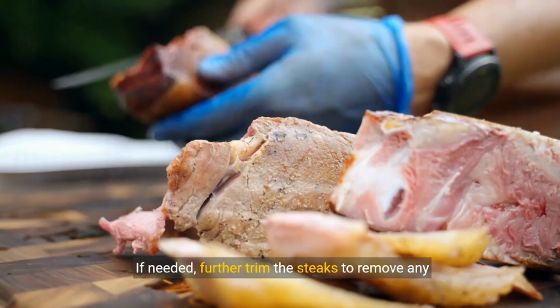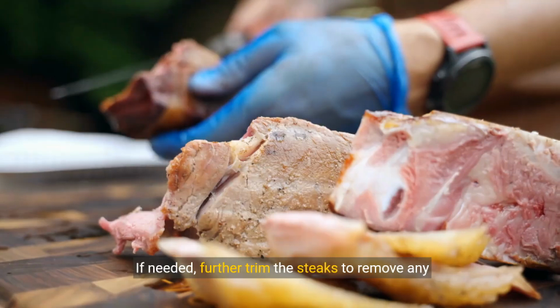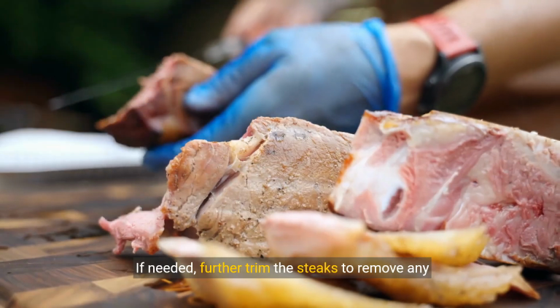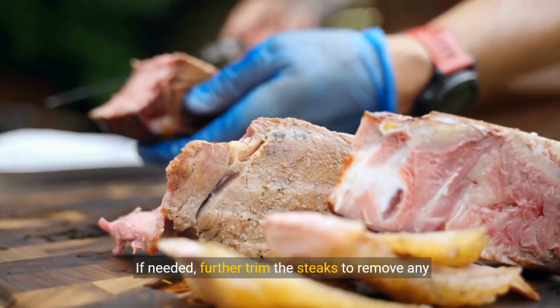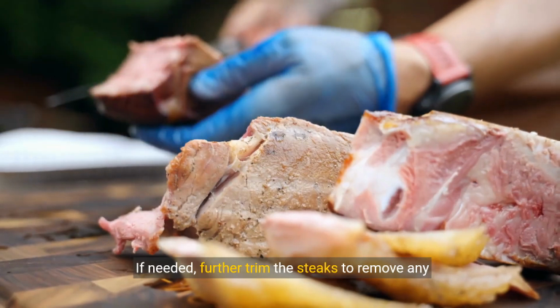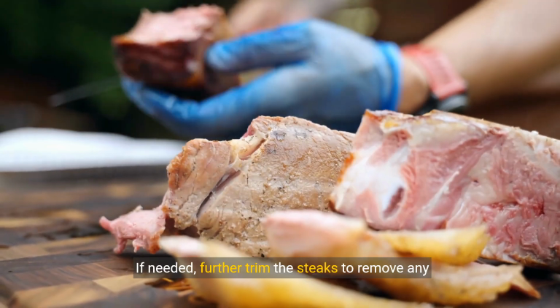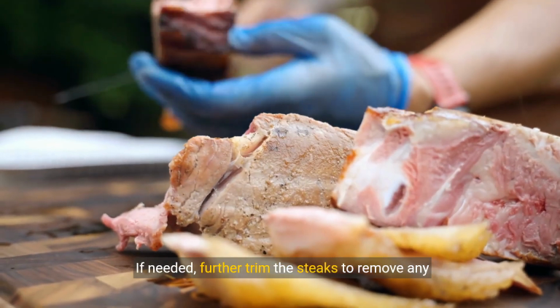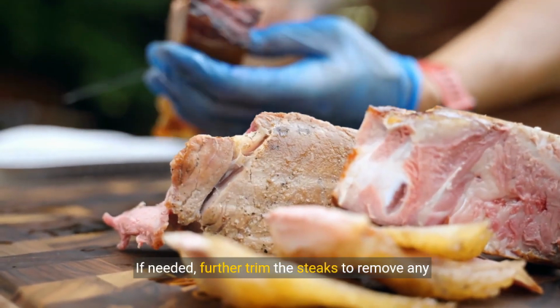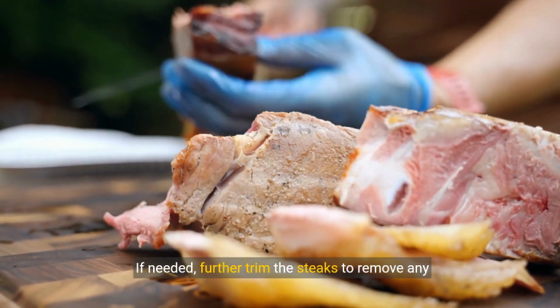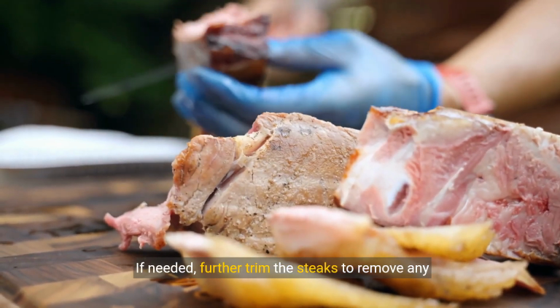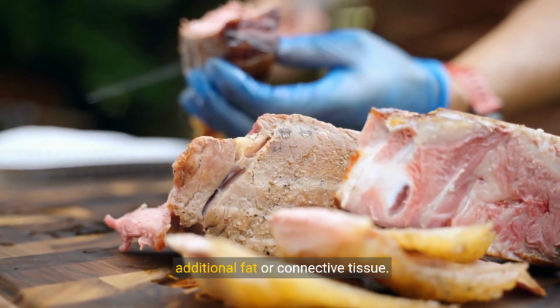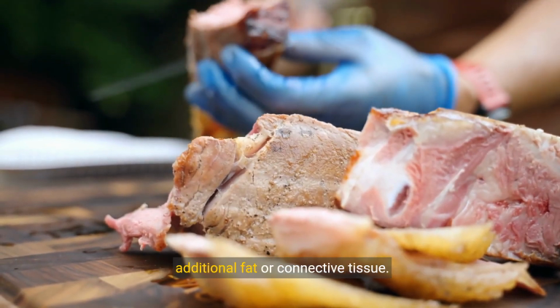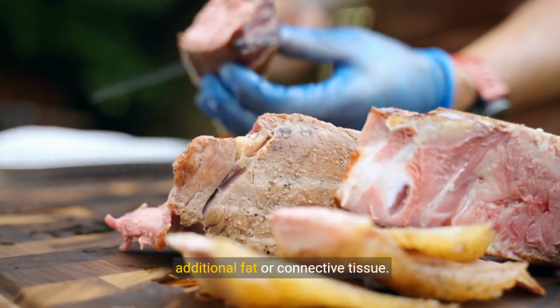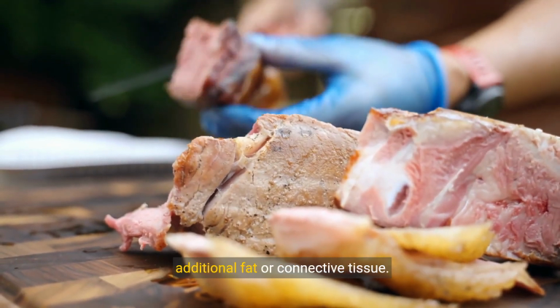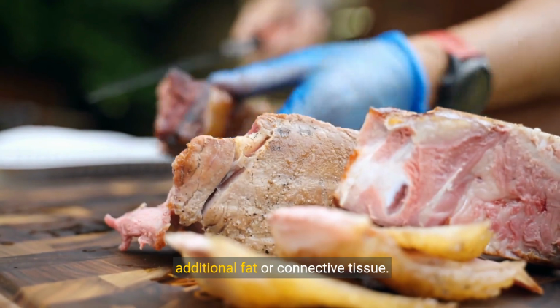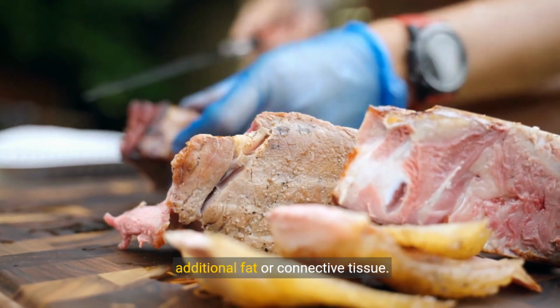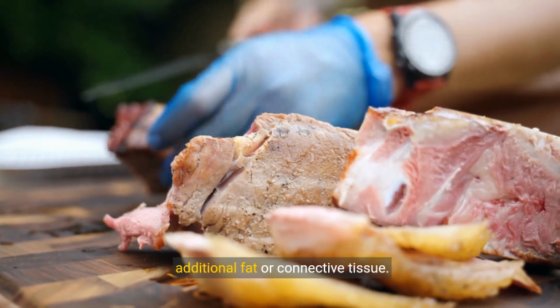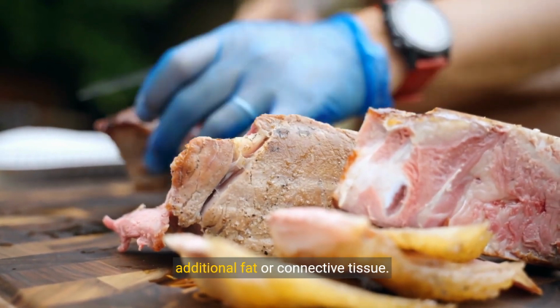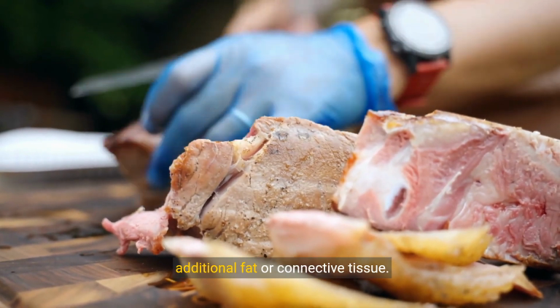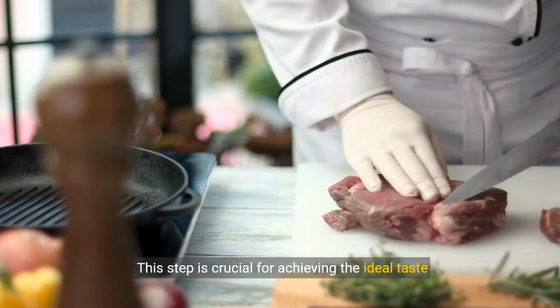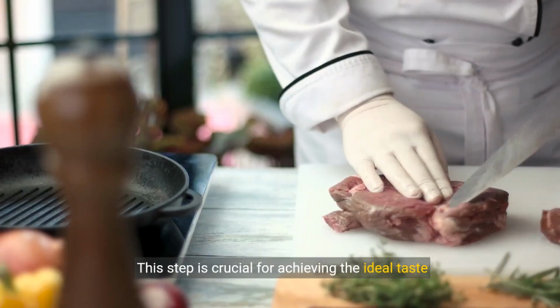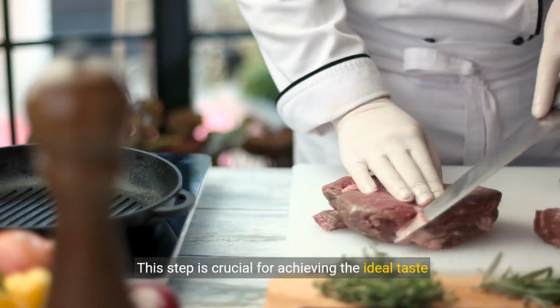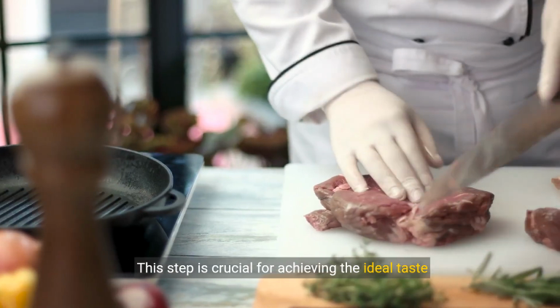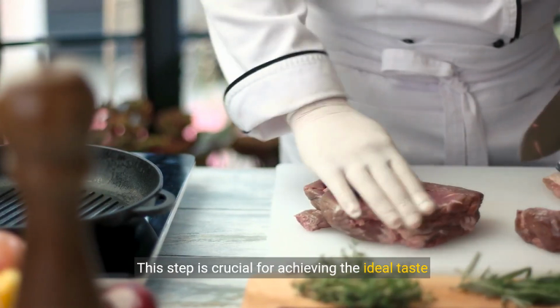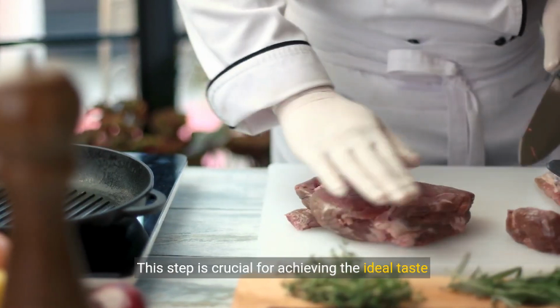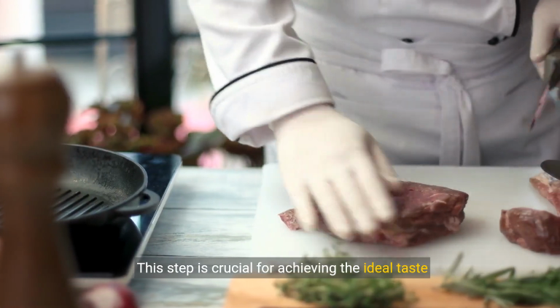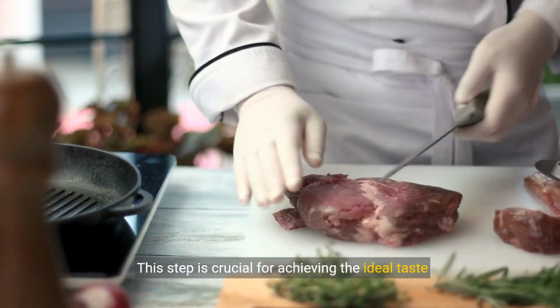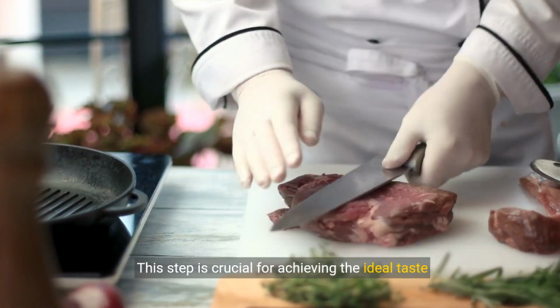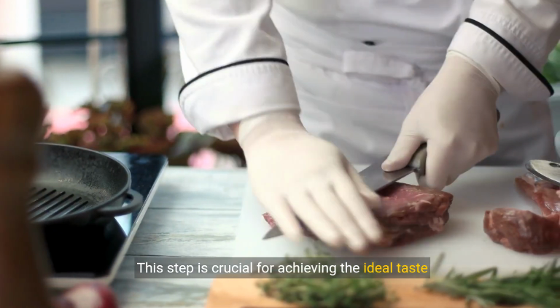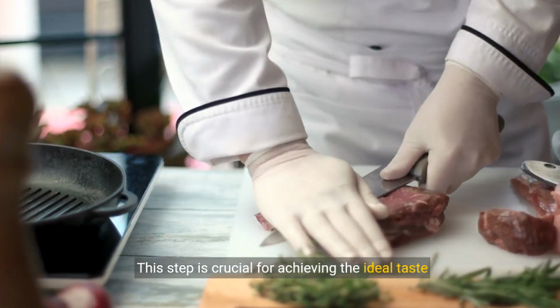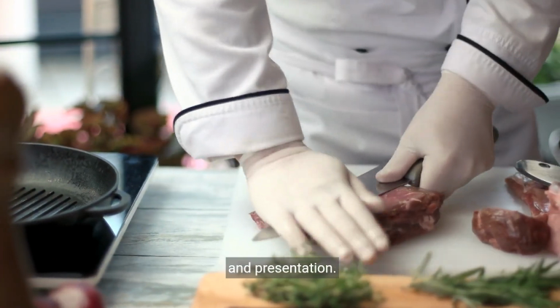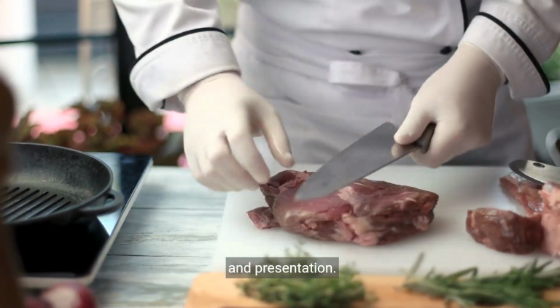If needed, further trim the steaks to remove any additional fat or connective tissue. This step is crucial for achieving the ideal taste and presentation.